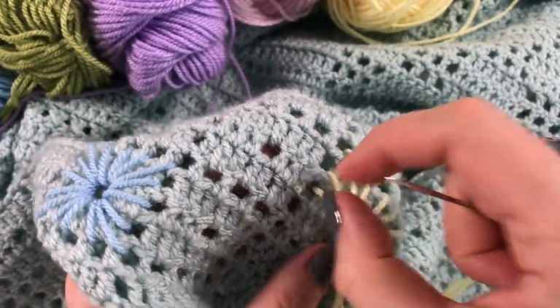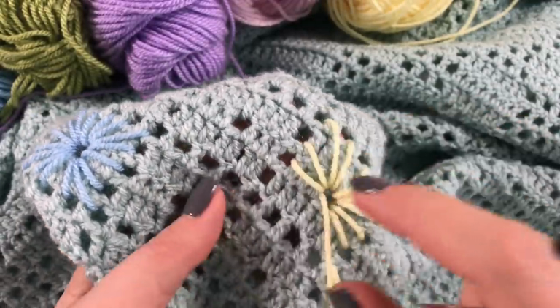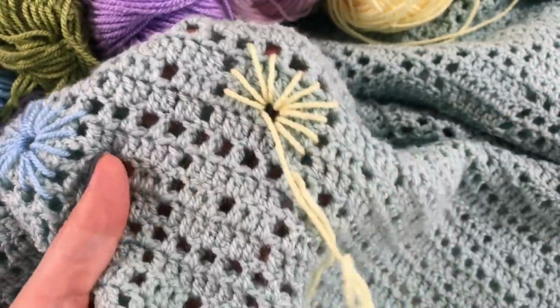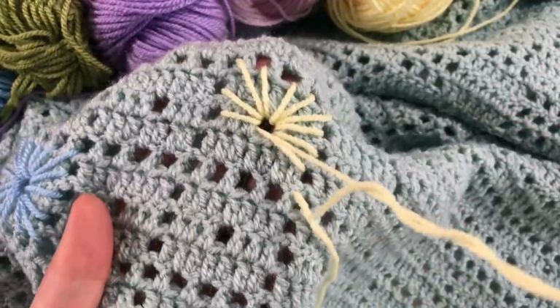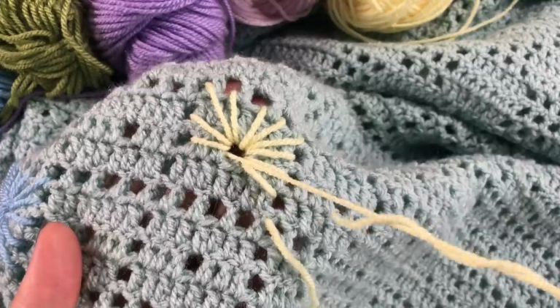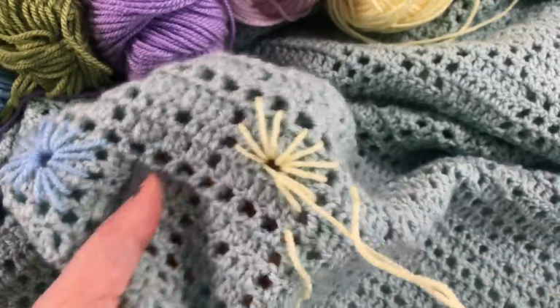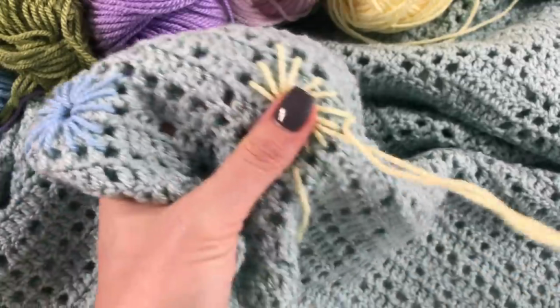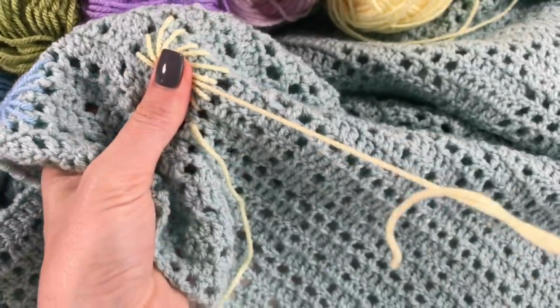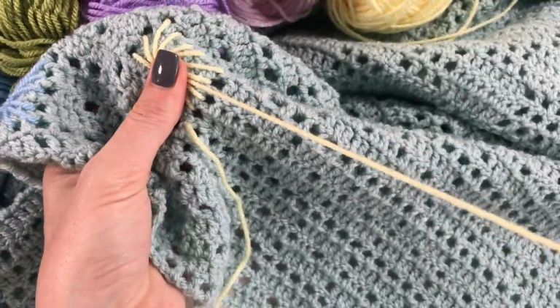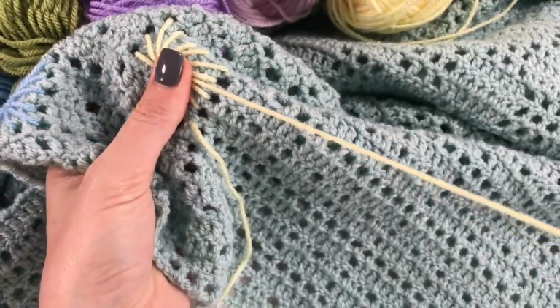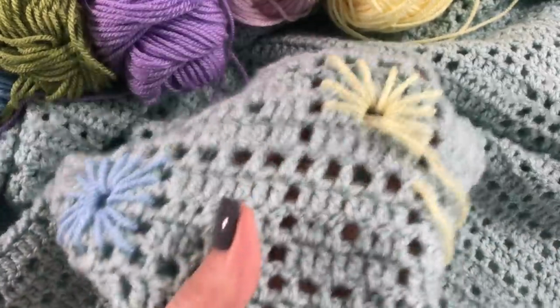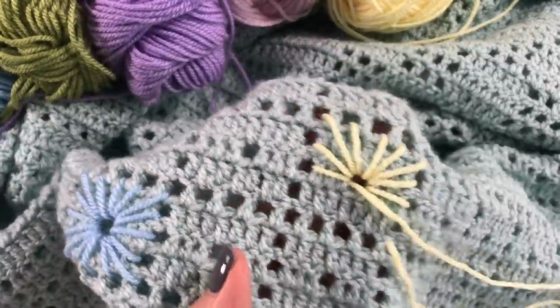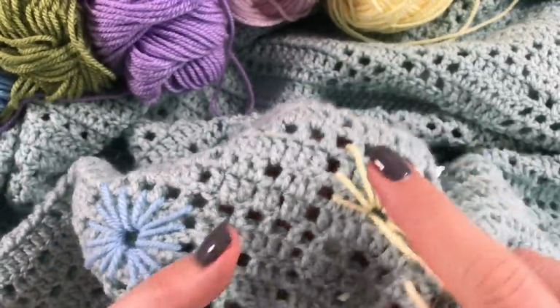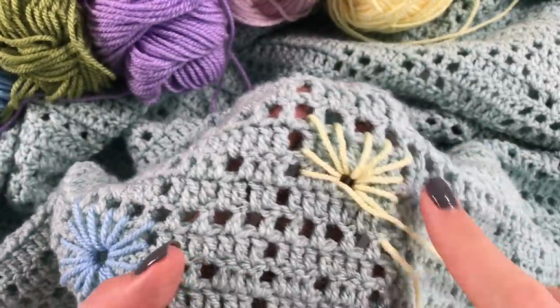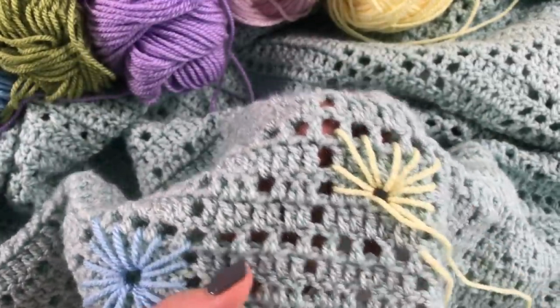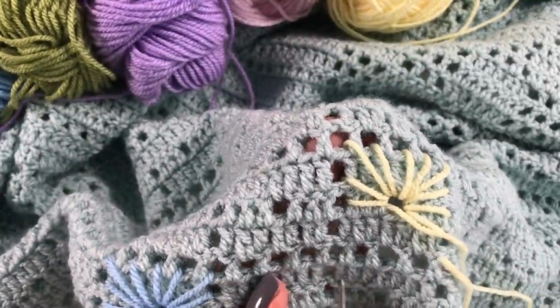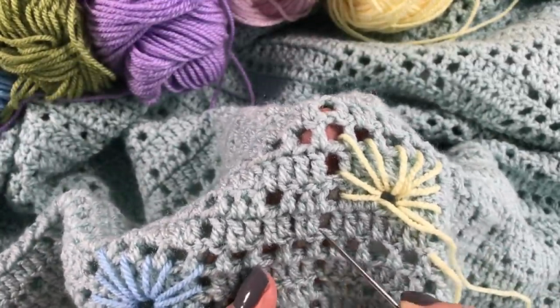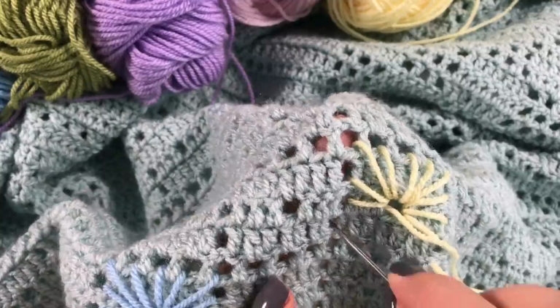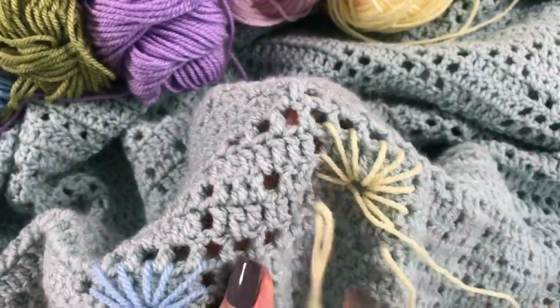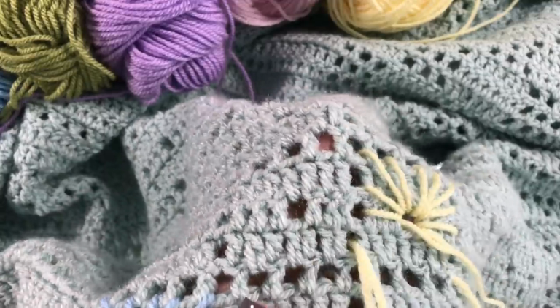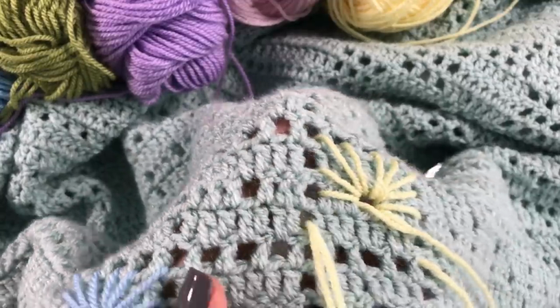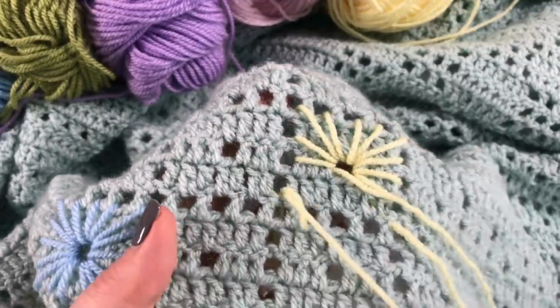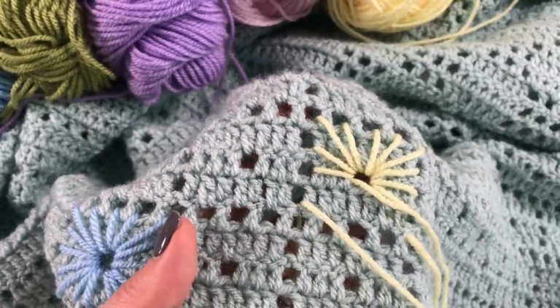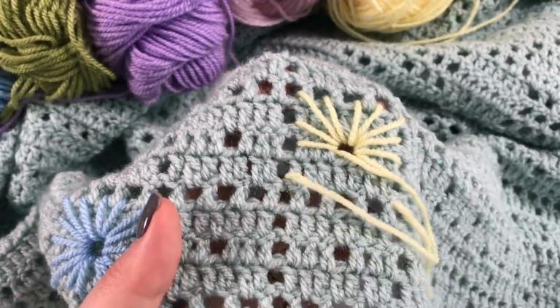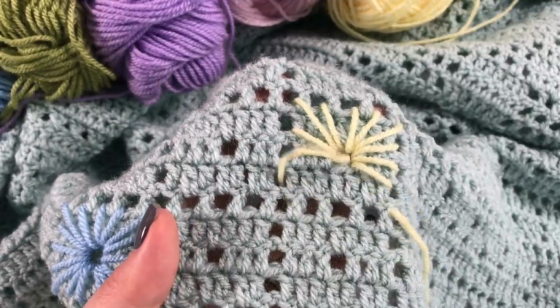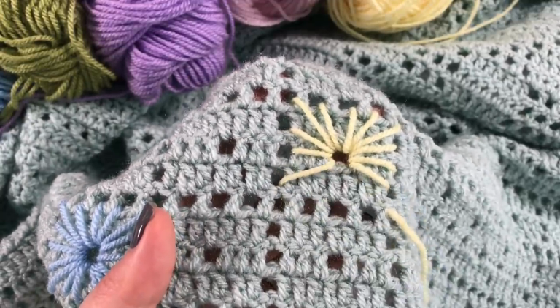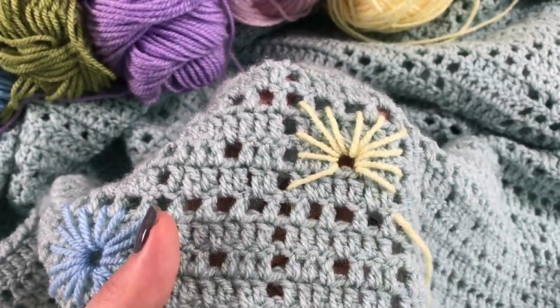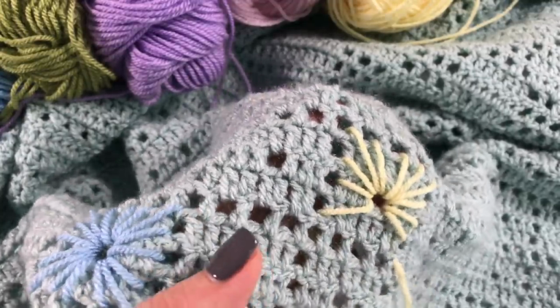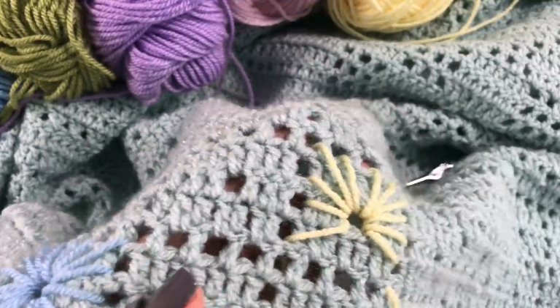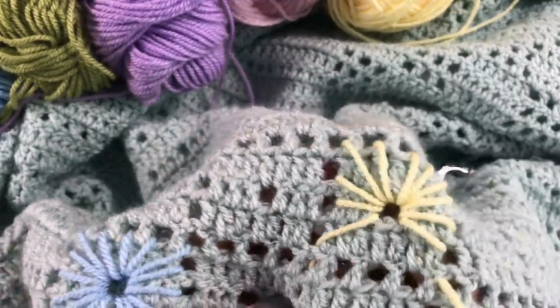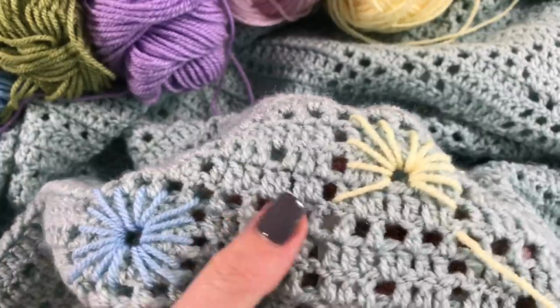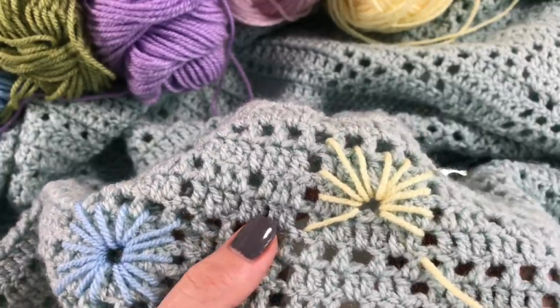Don't pull it too tight once it's getting double — do a bit more. So we go in, there we go, and we come back out through the middle.